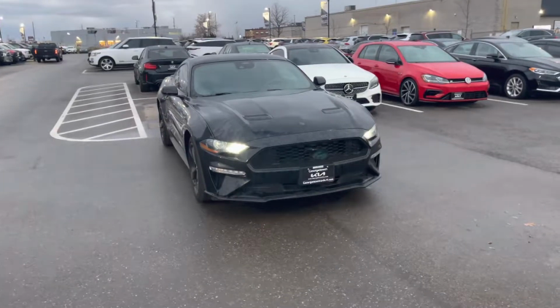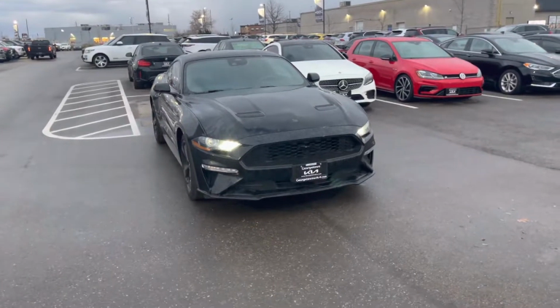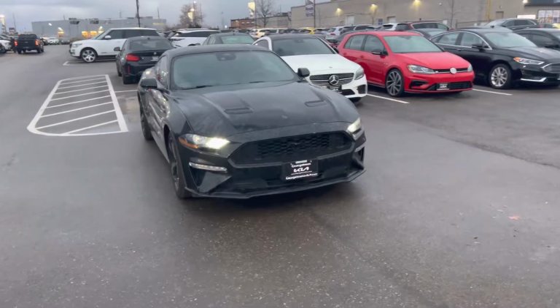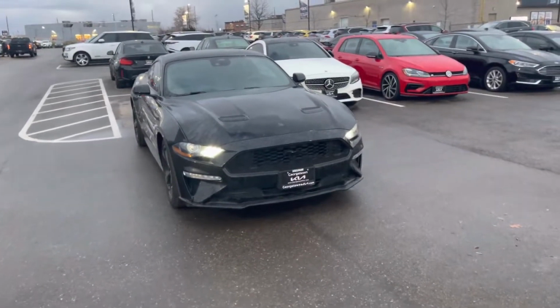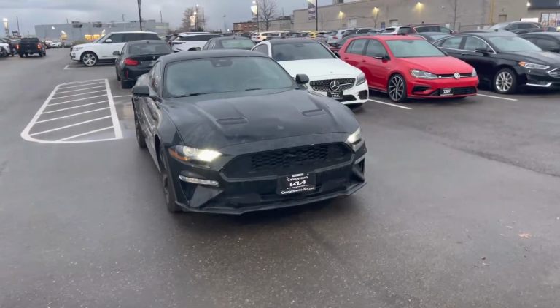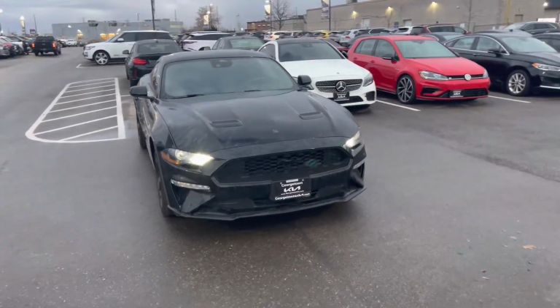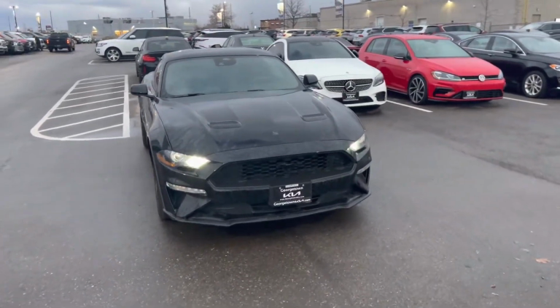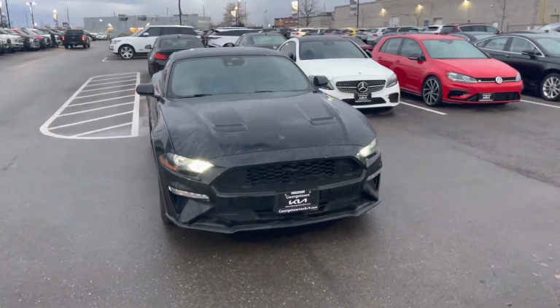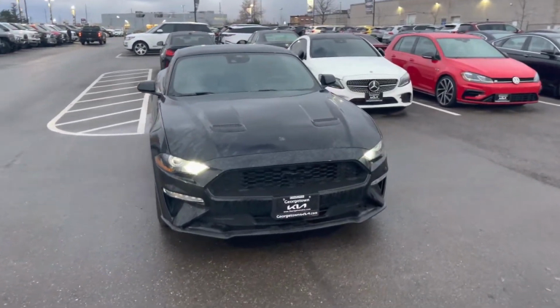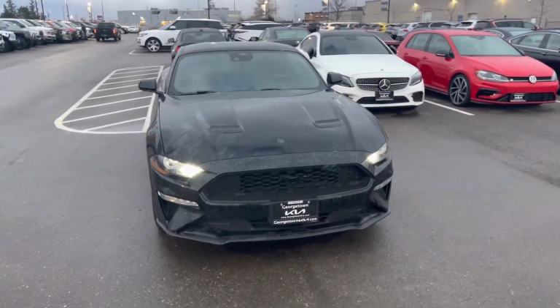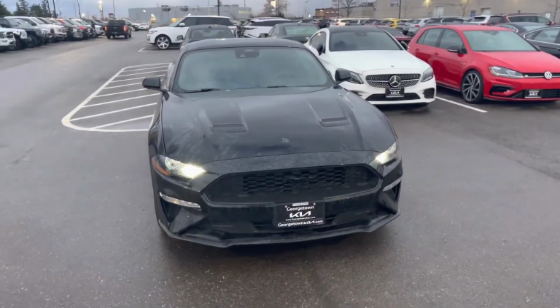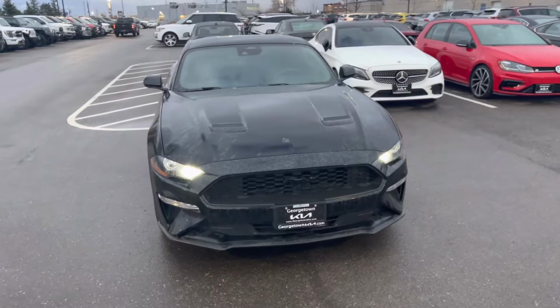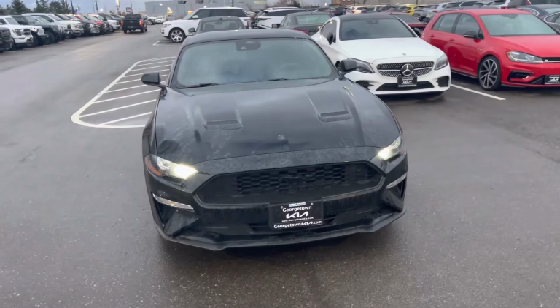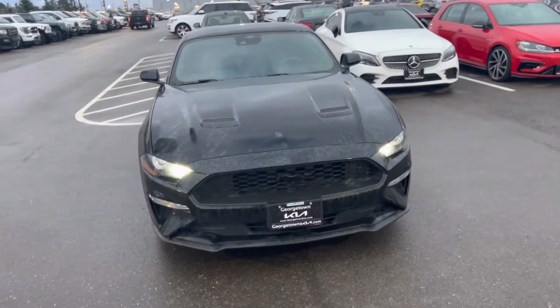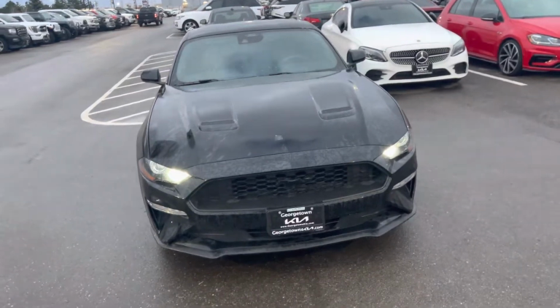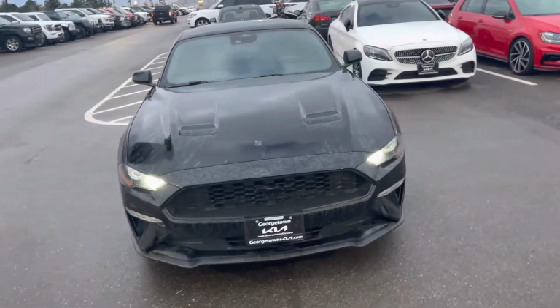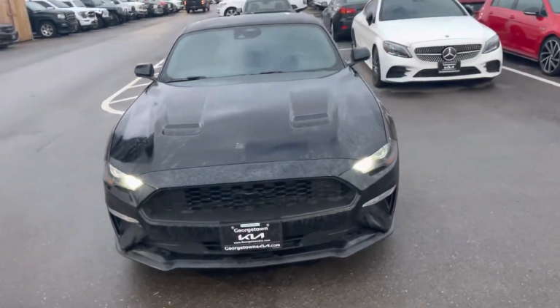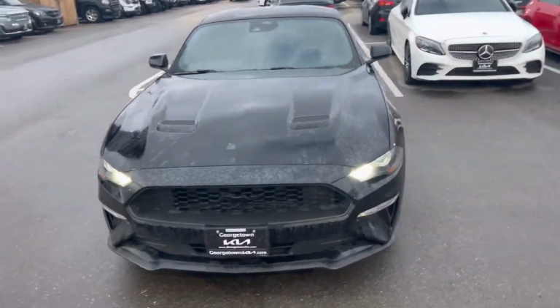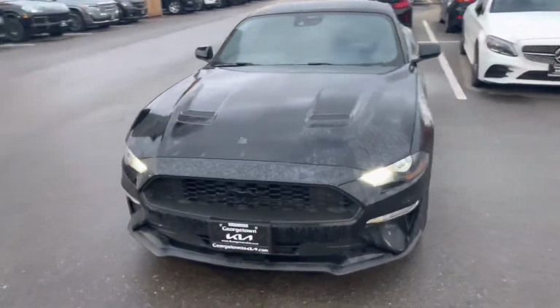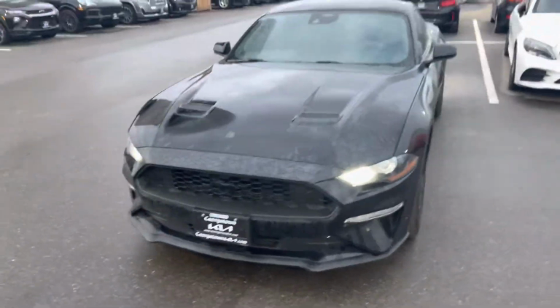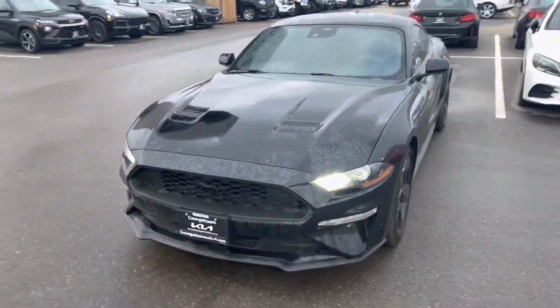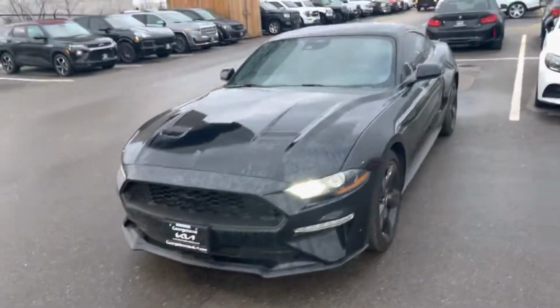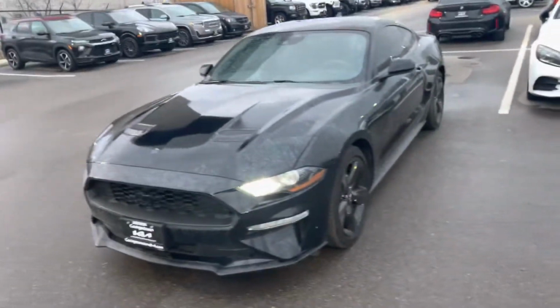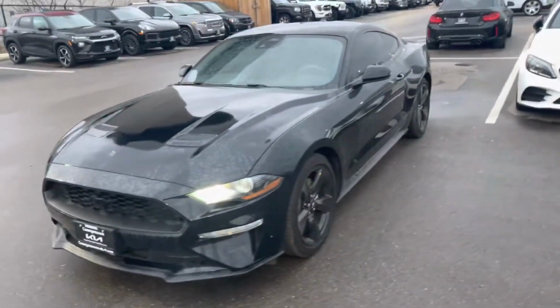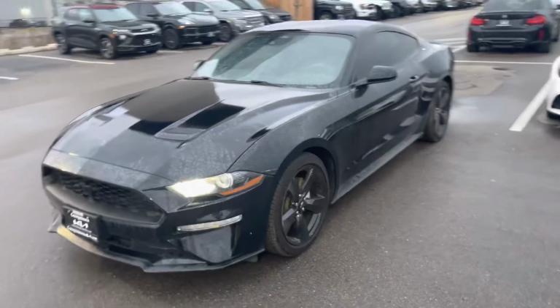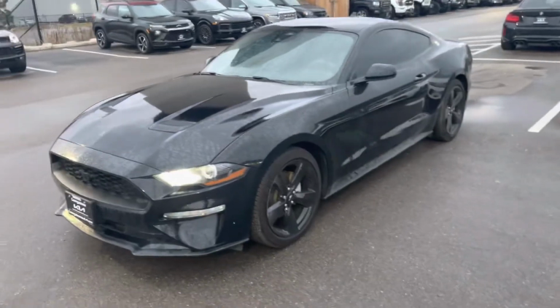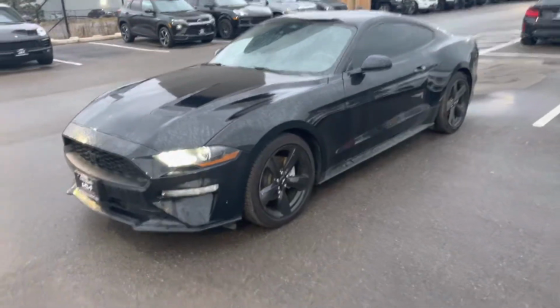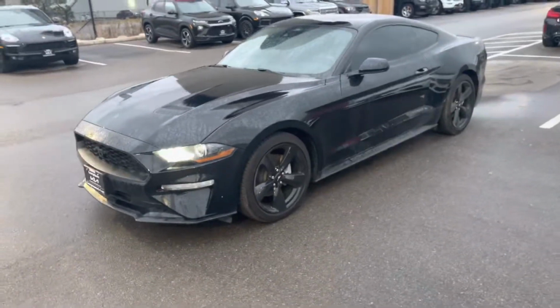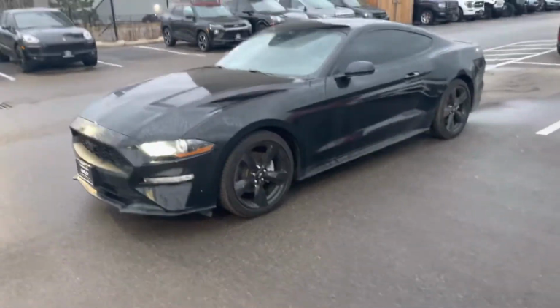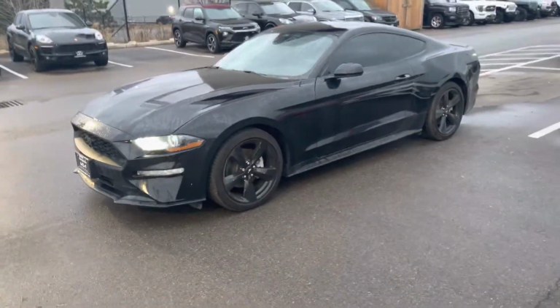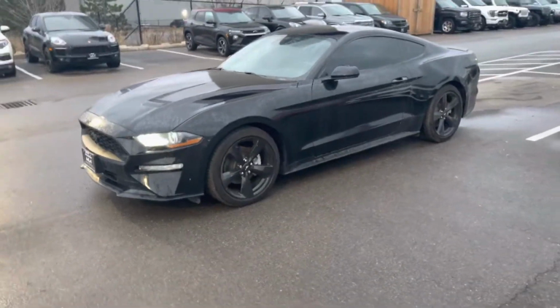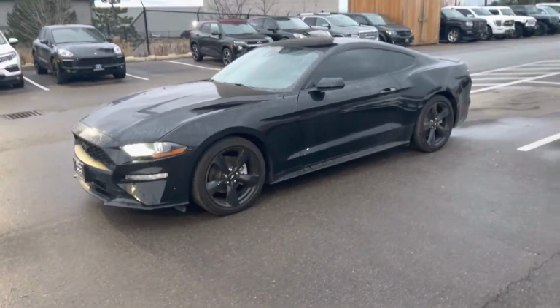Hi Rishab, thank you for your interest in this 2021 Ford Mustang here at Georgetown Kia. My name is Kaz. I'm making this video for you so you can take a closer look at this Mustang before you come on down to the dealership.